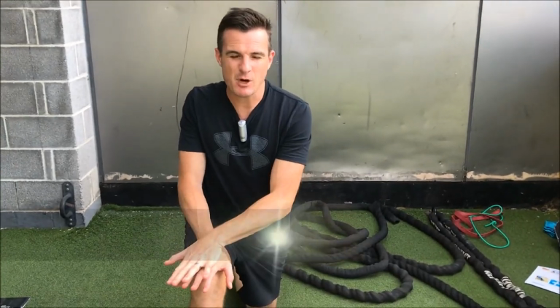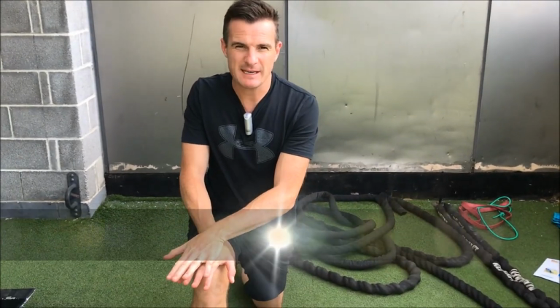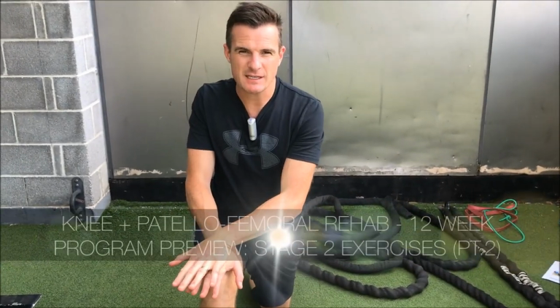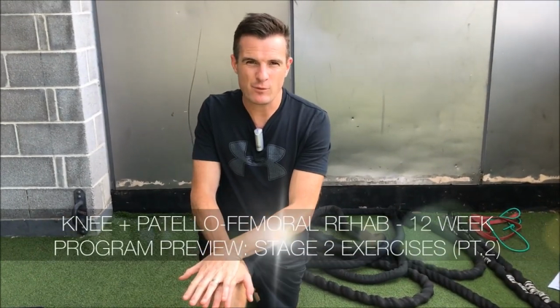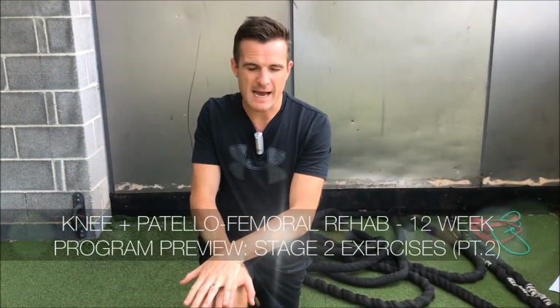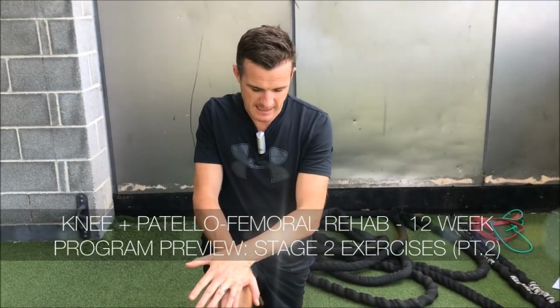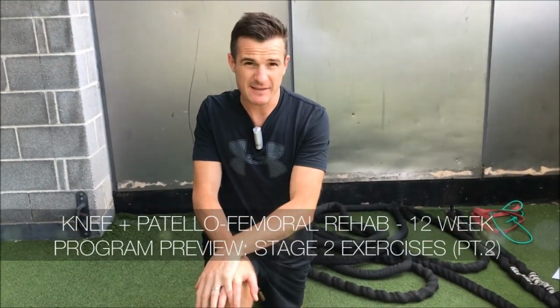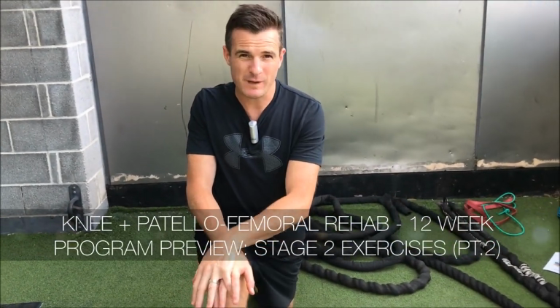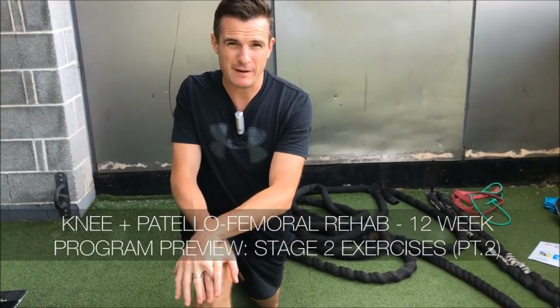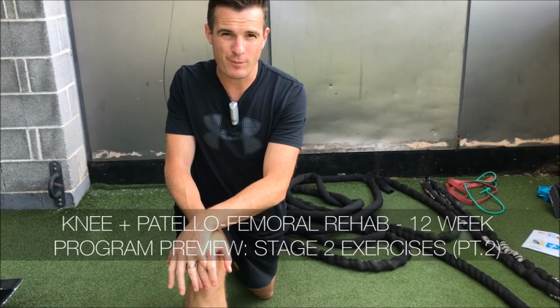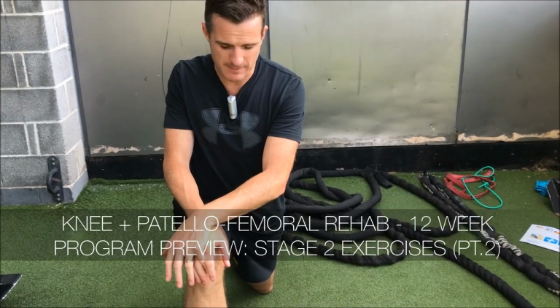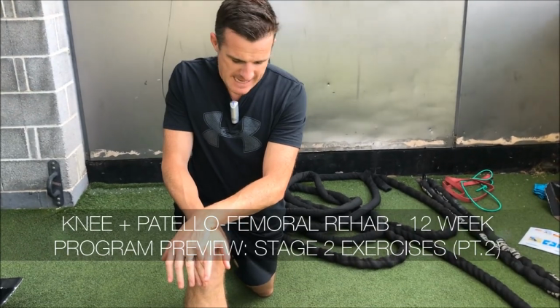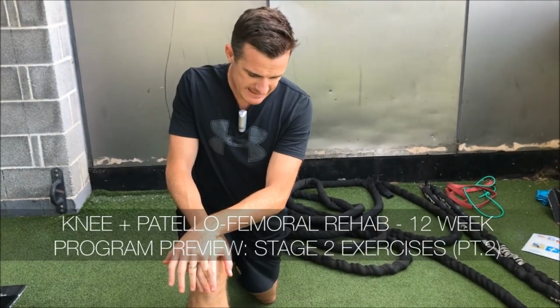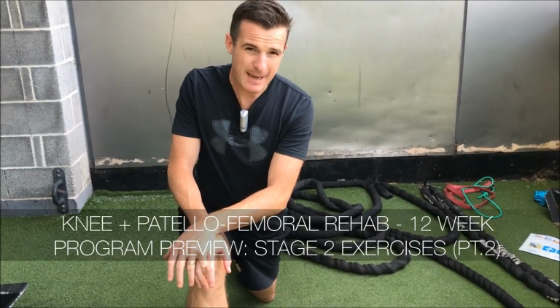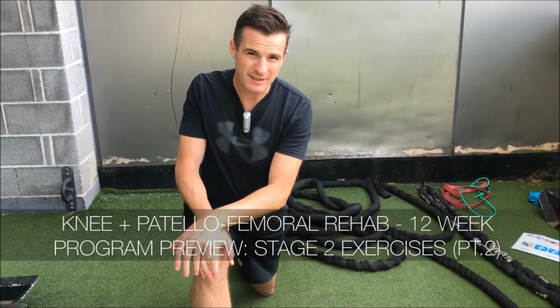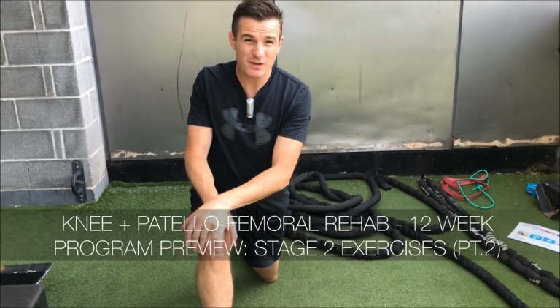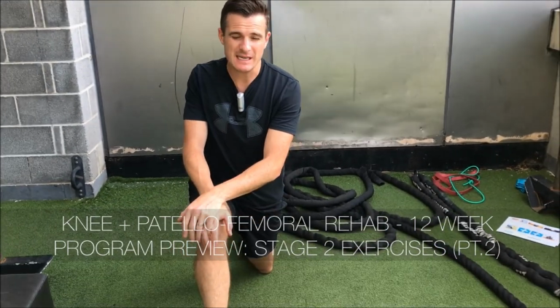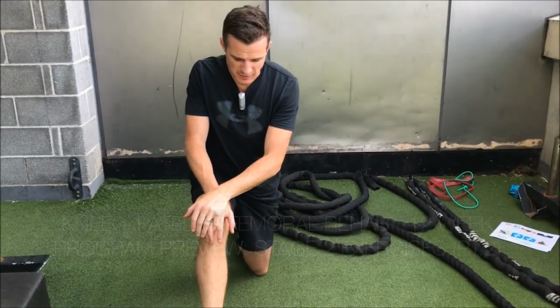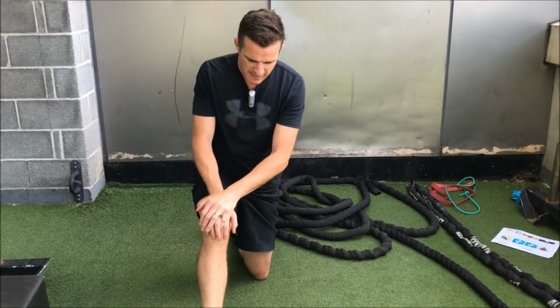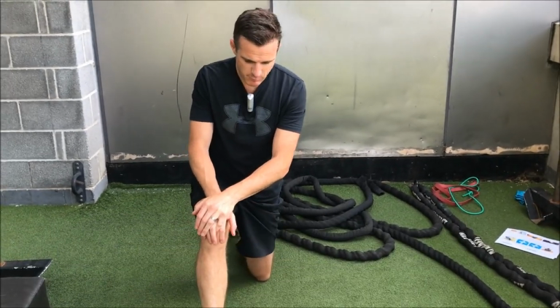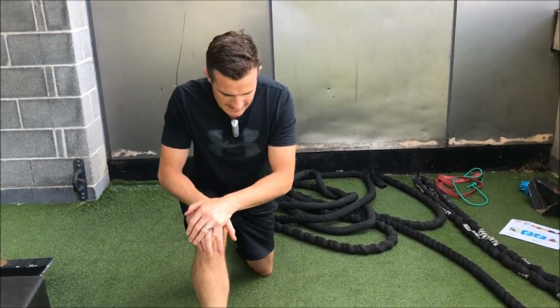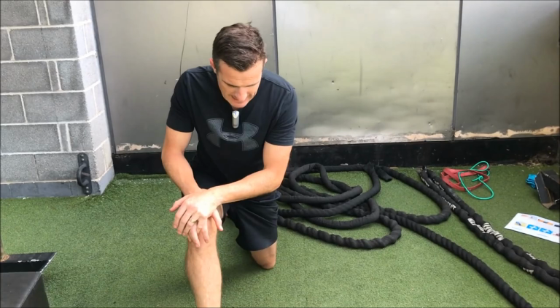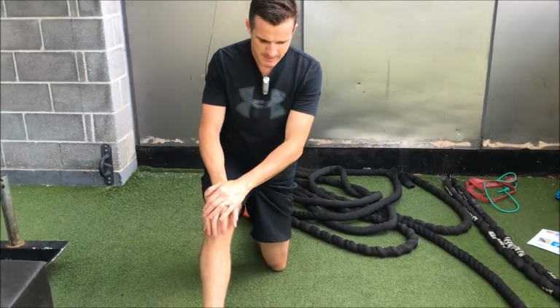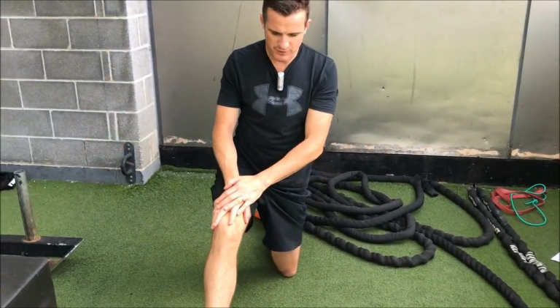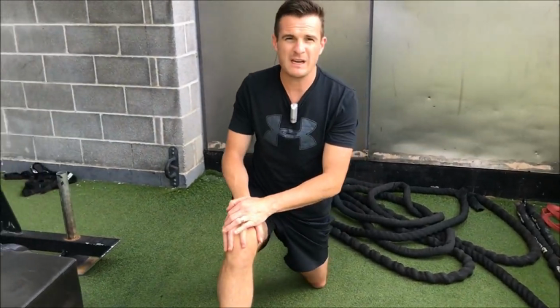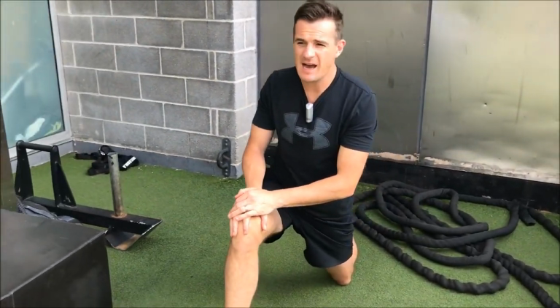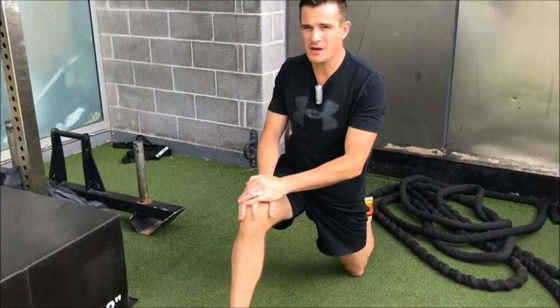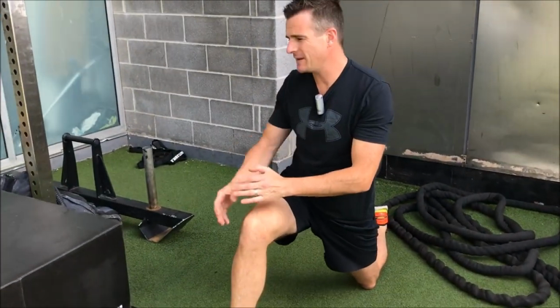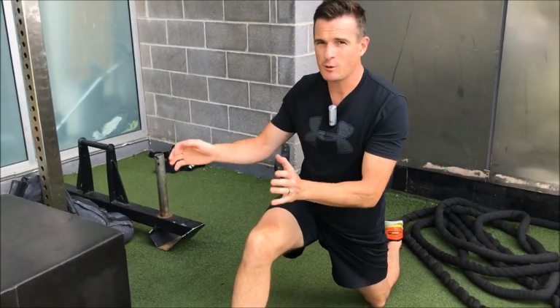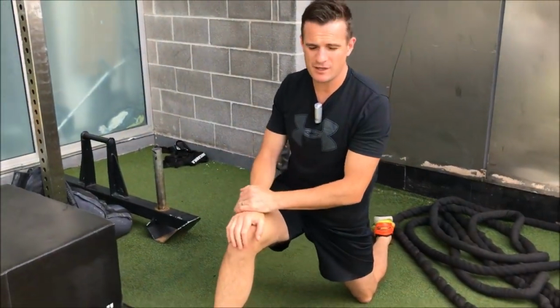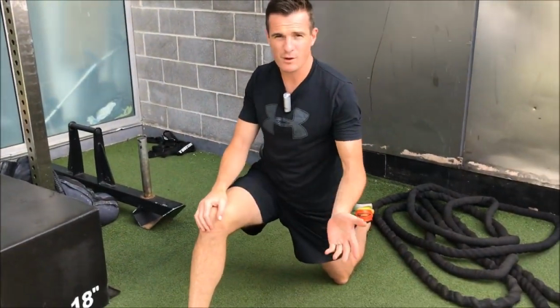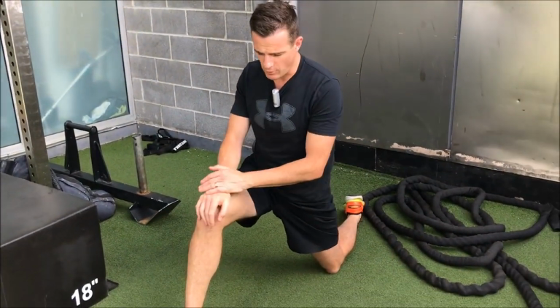The second mobility exercise for today in this week three and four program is hamstrings. We do this in kneeling. This way allows people to do it wherever they are, so they don't have to have any equipment — they can just do it on the floor.